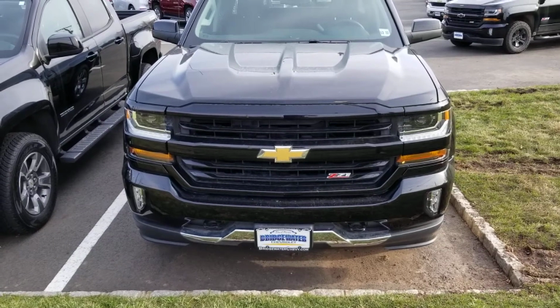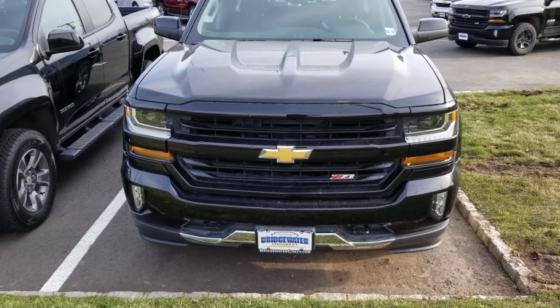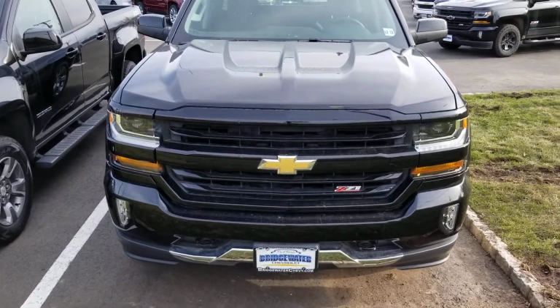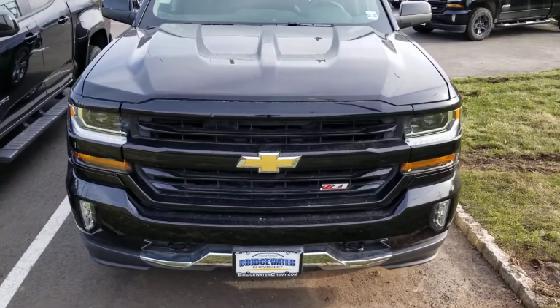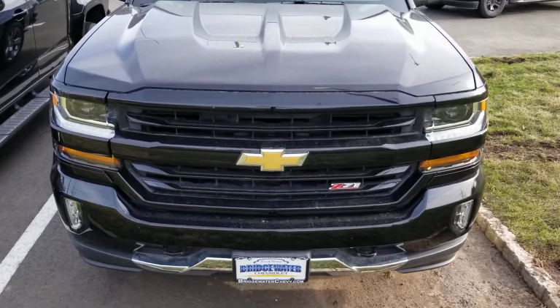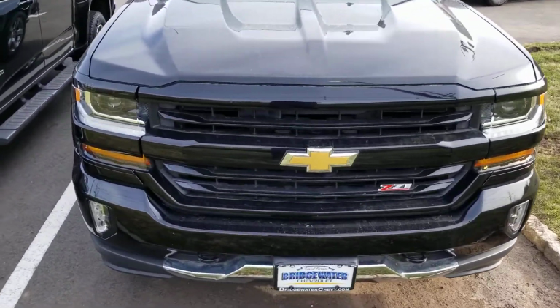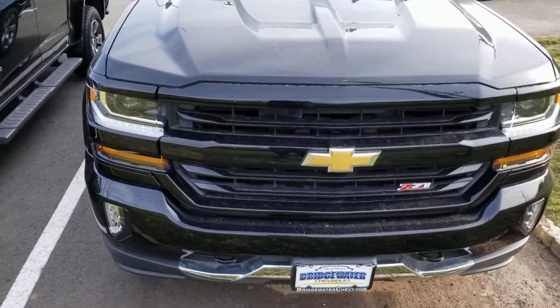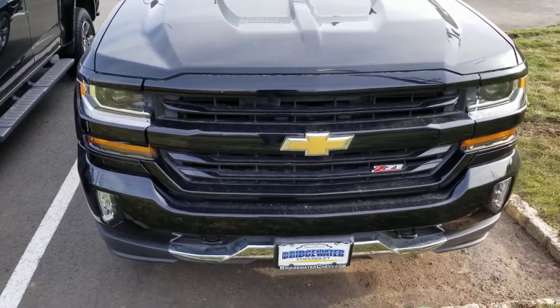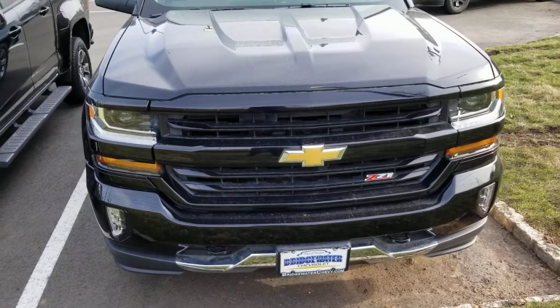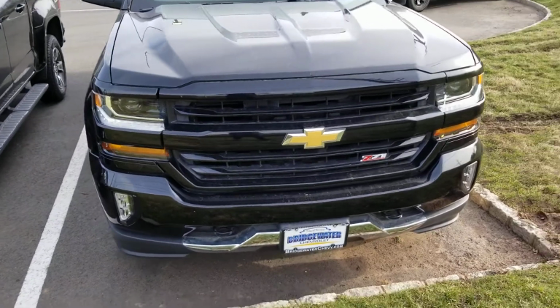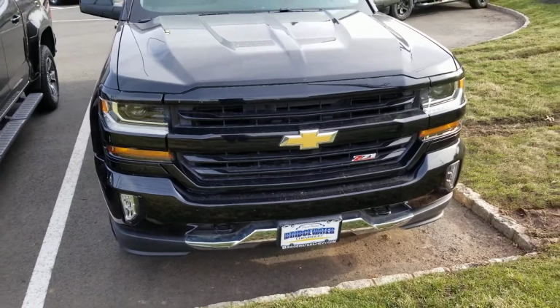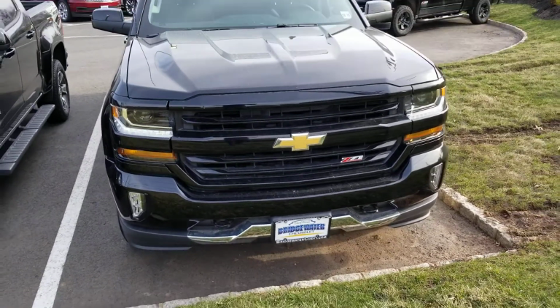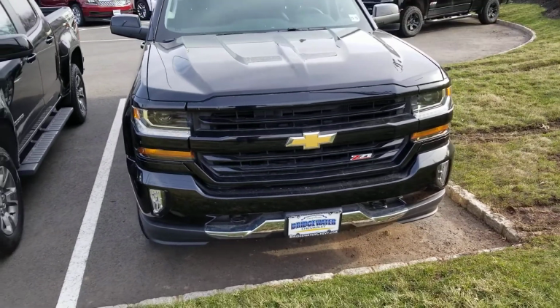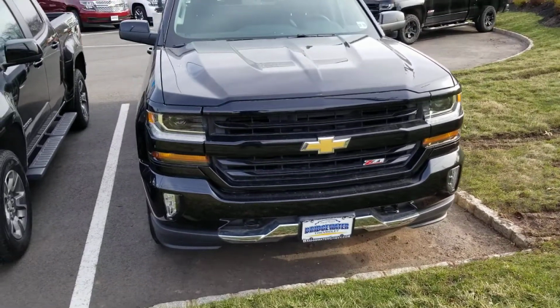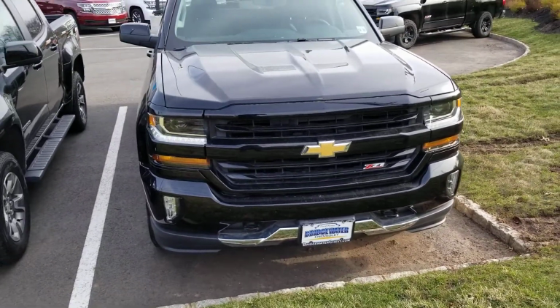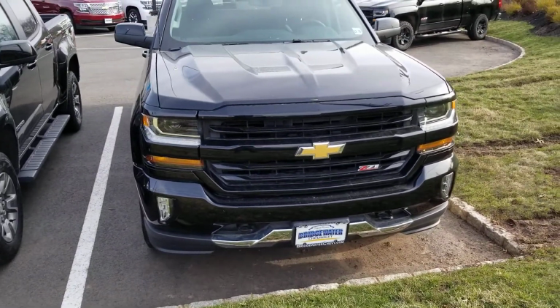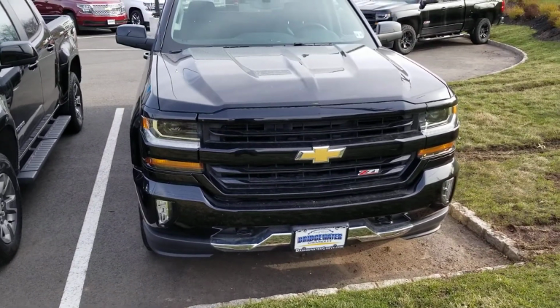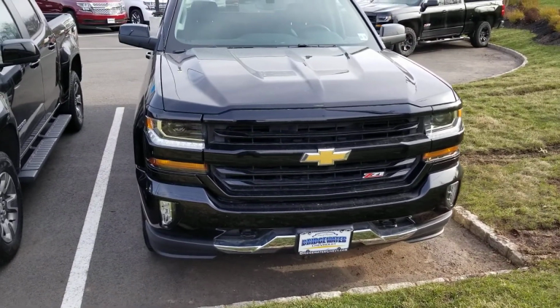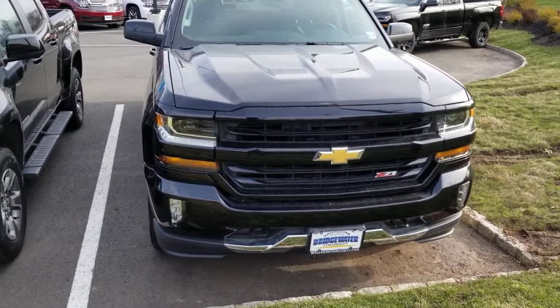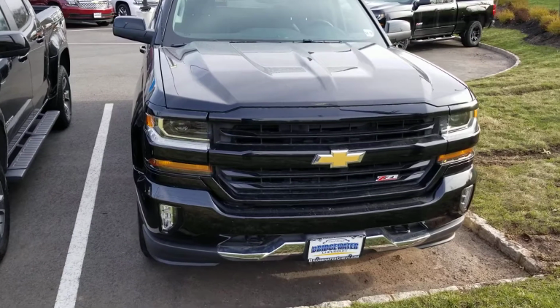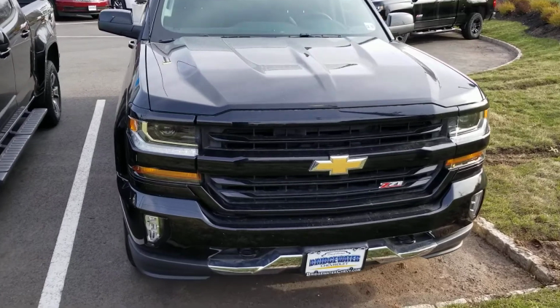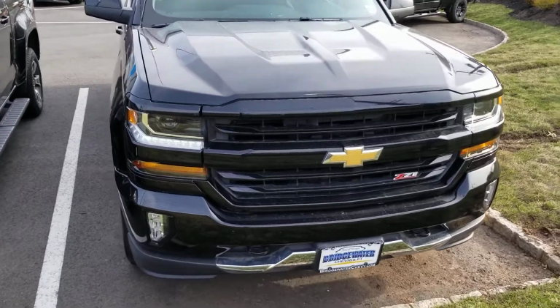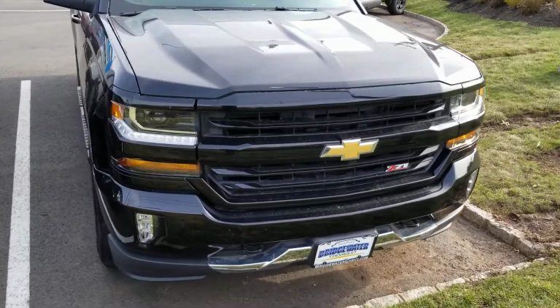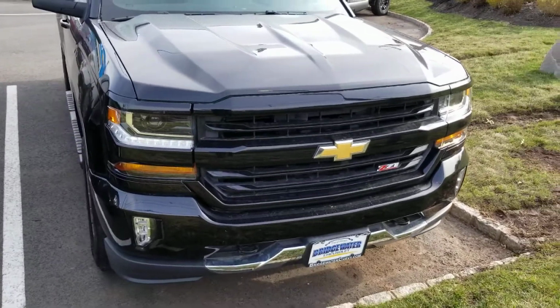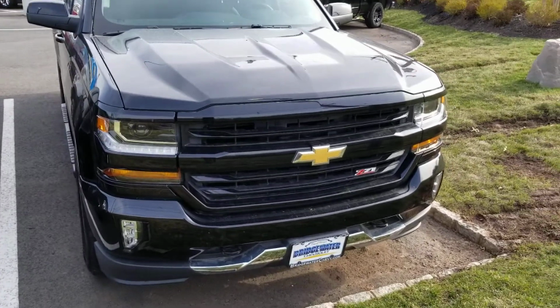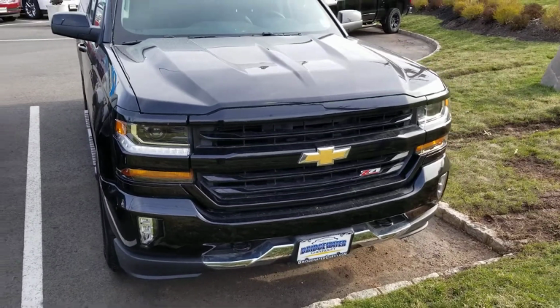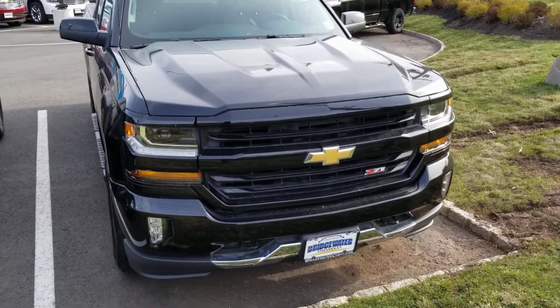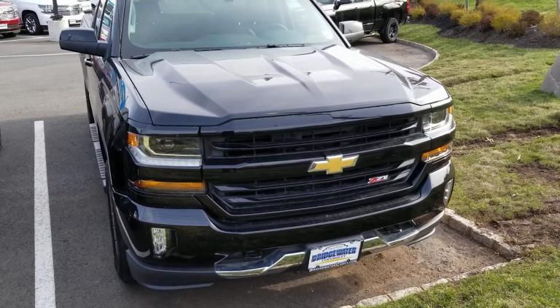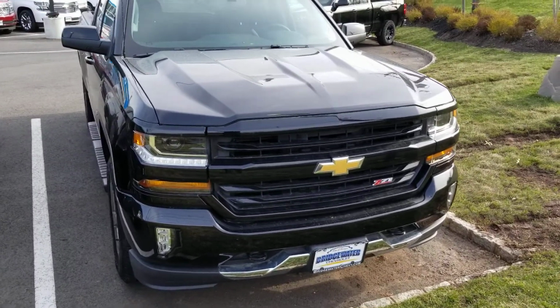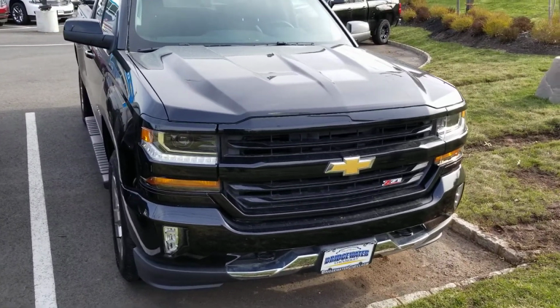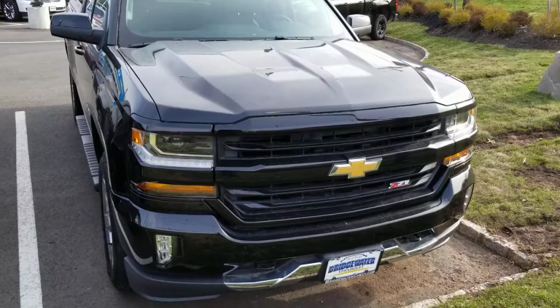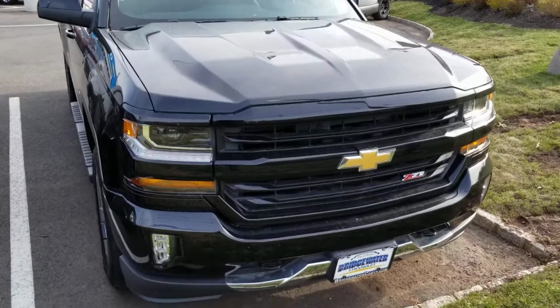Hello guys, Seth here at Bridgewater Chevrolet. I just wanted to share this 2018 Chevrolet Silverado 1500 with the Z71 Performance Package on it. This one in particular has a 5.3 liter V8 engine, which gives you plenty of horsepower.